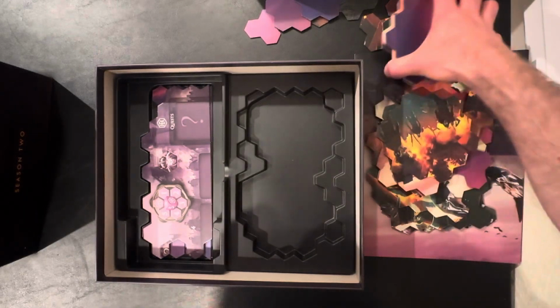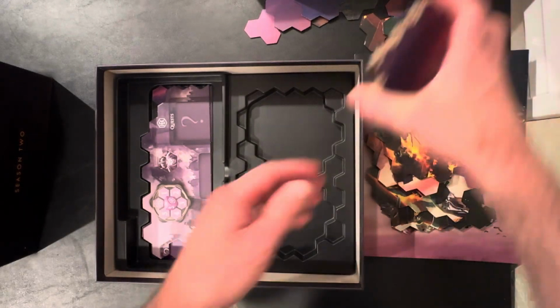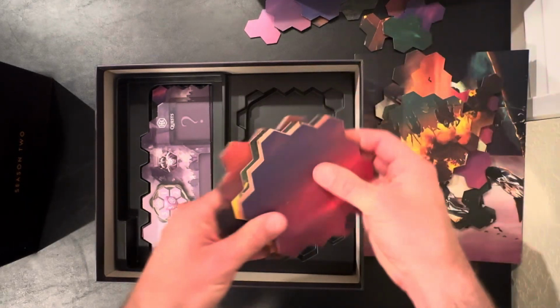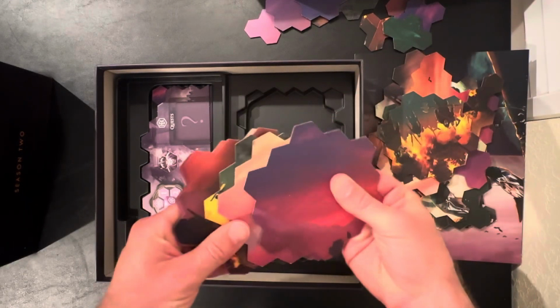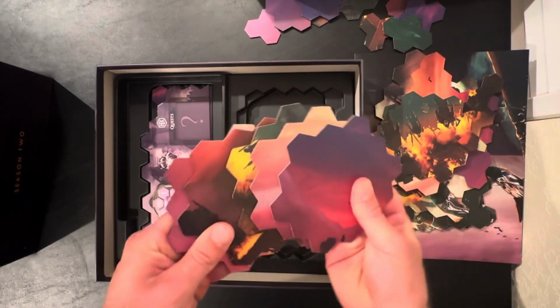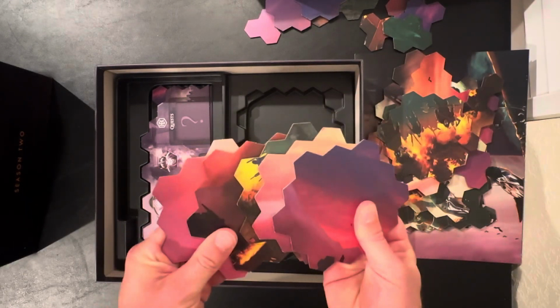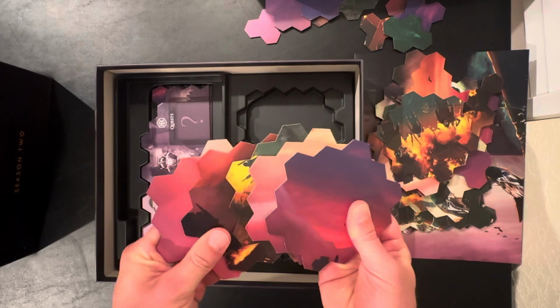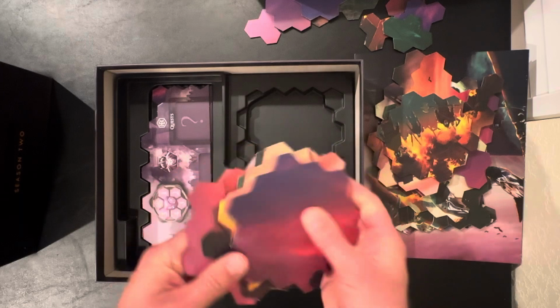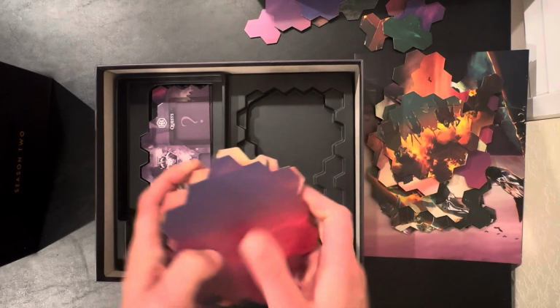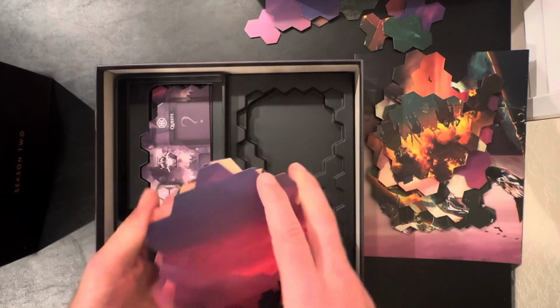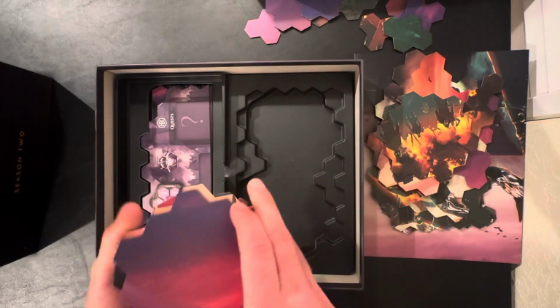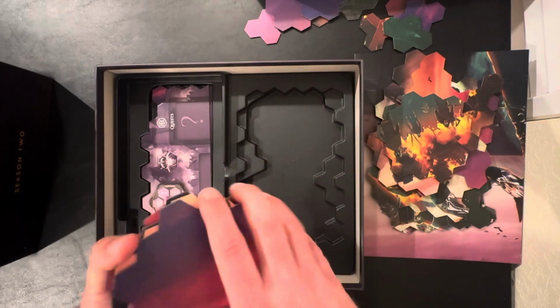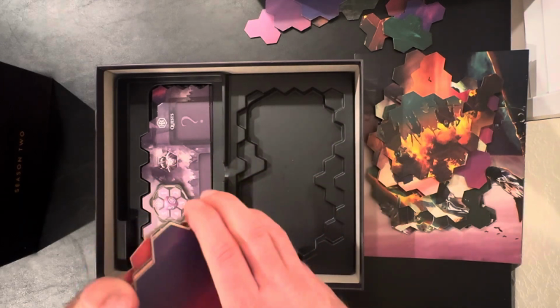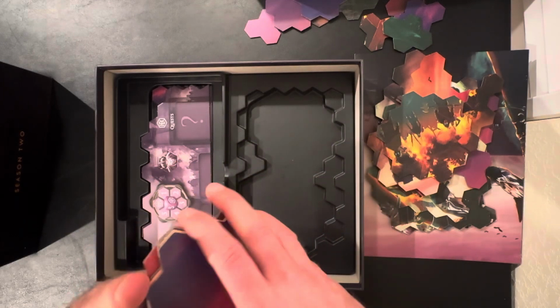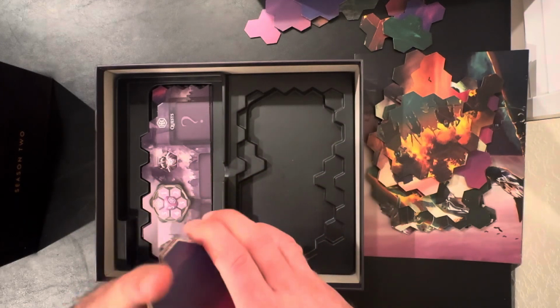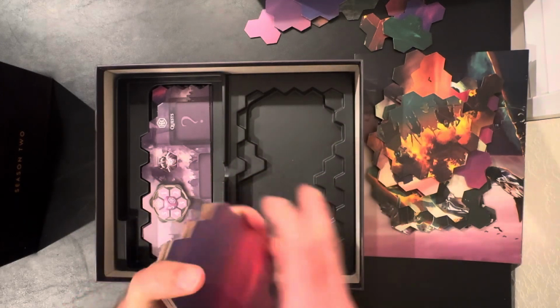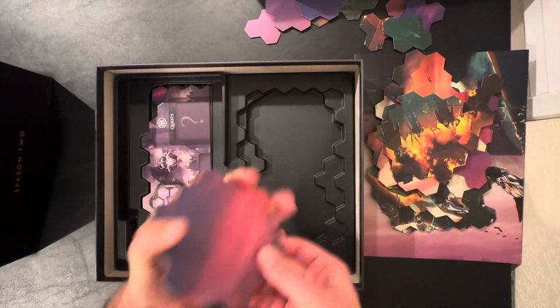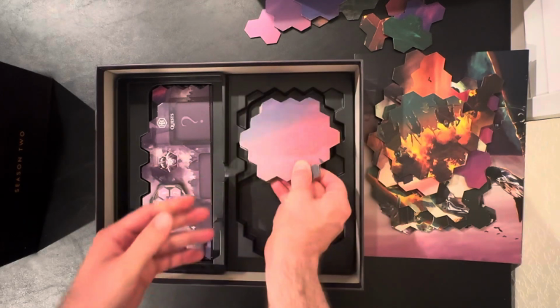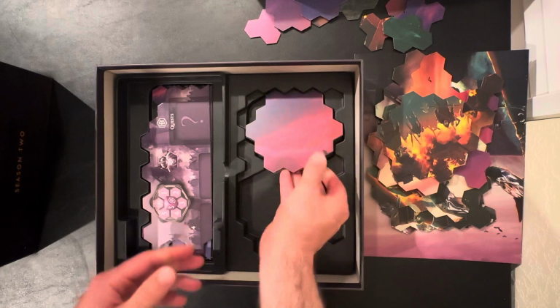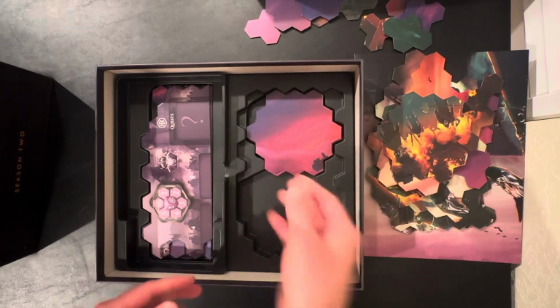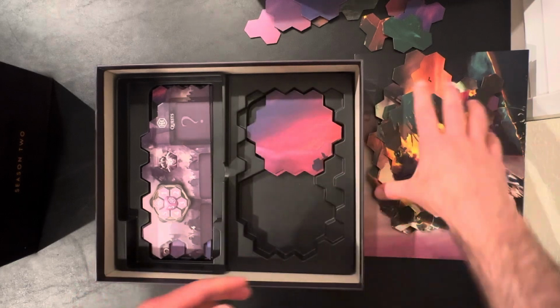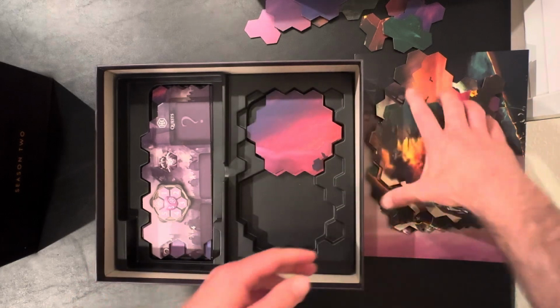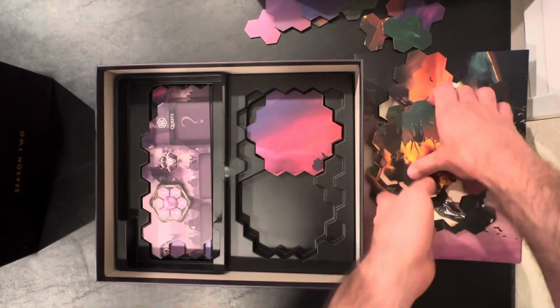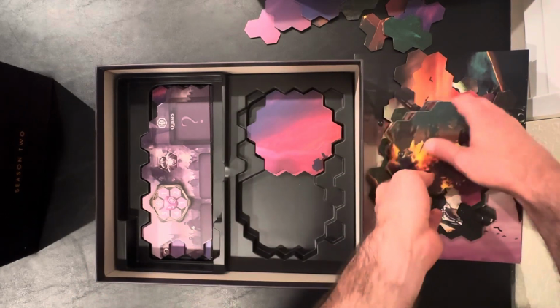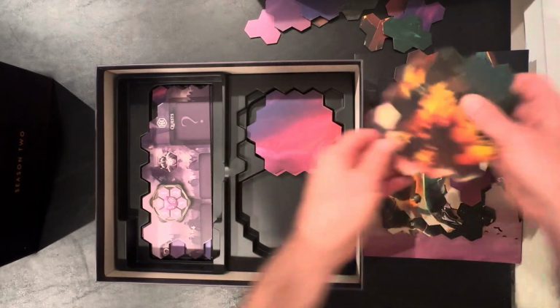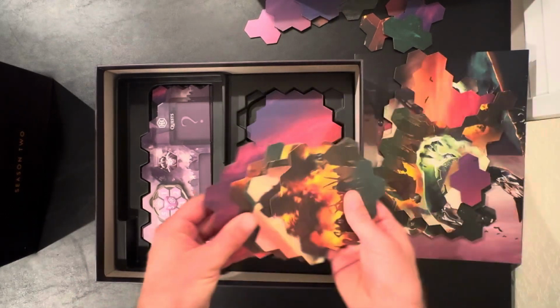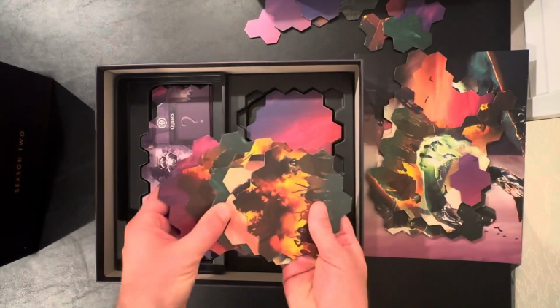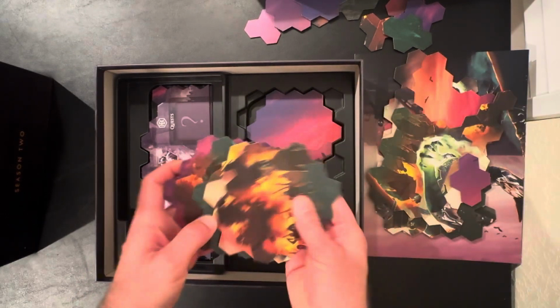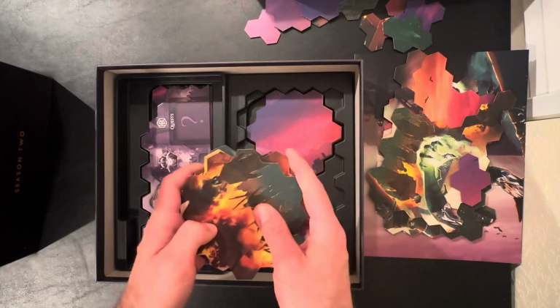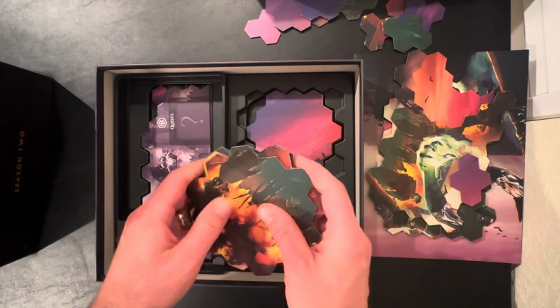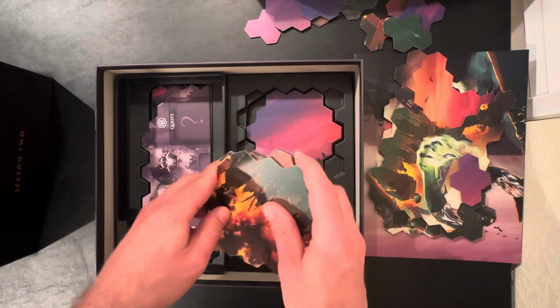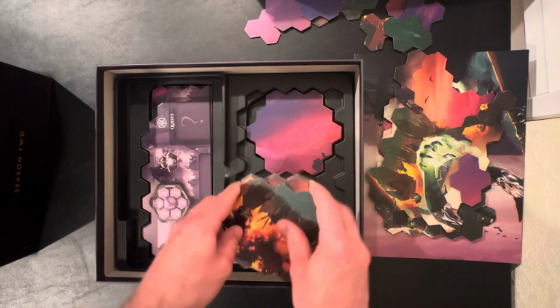On this side, you have five of your large hexes, and that will just stack at the bottom. You have the other five here, which gives you a total of ten. That will go on the other side.